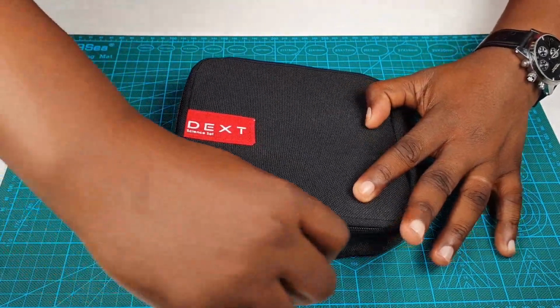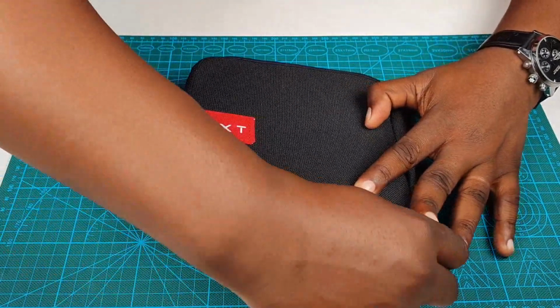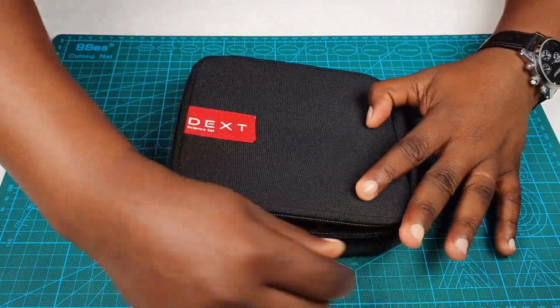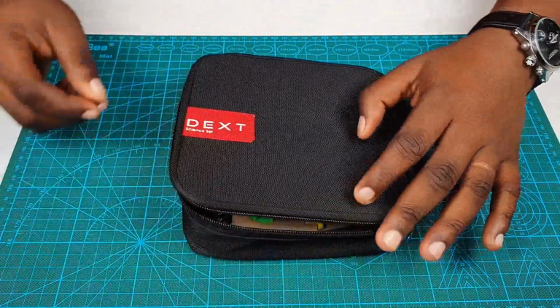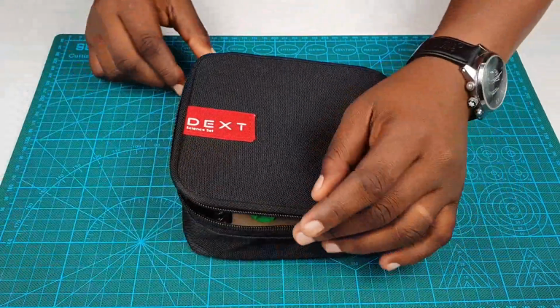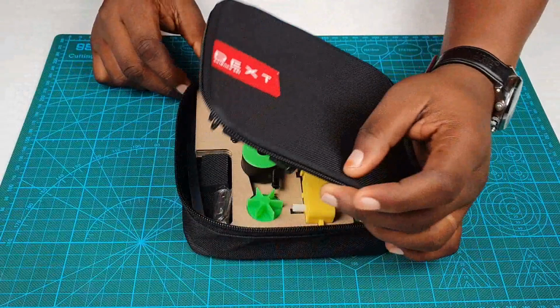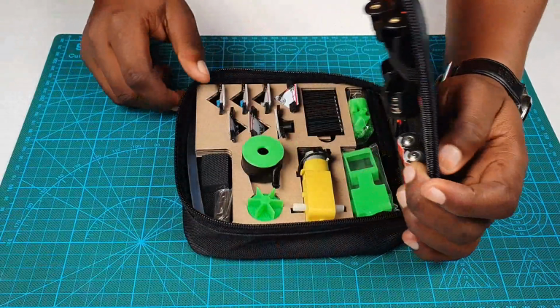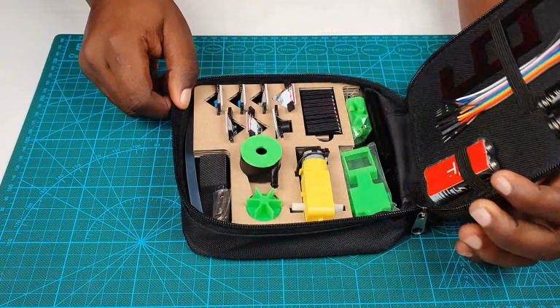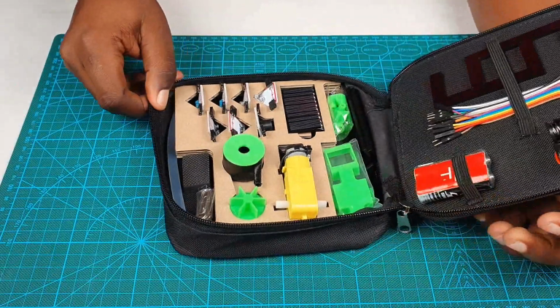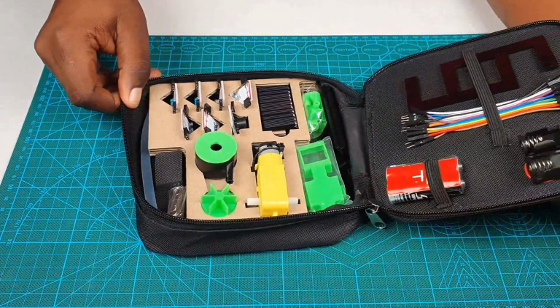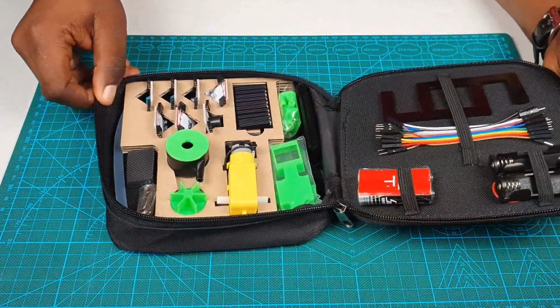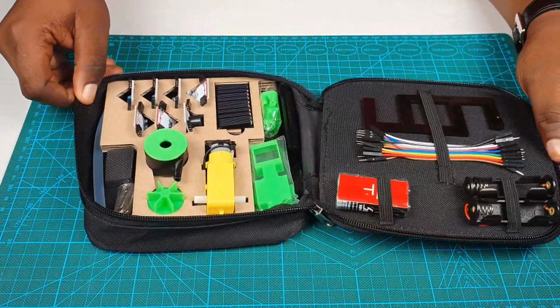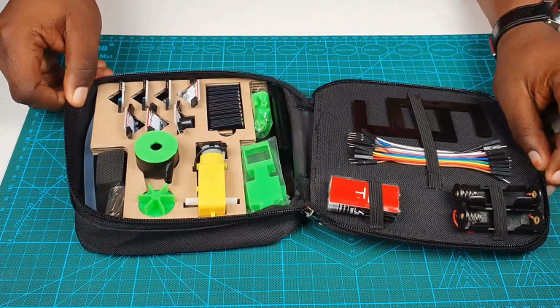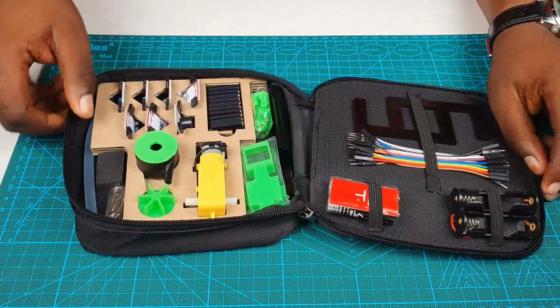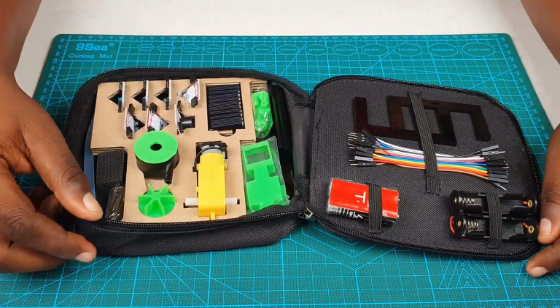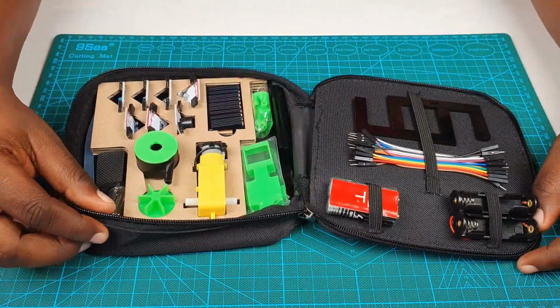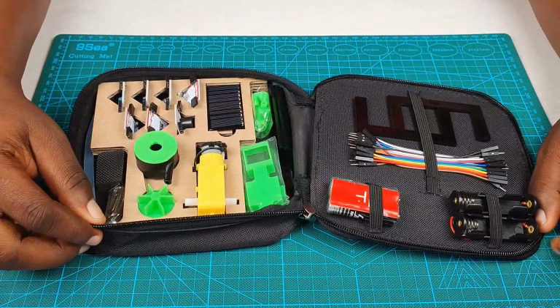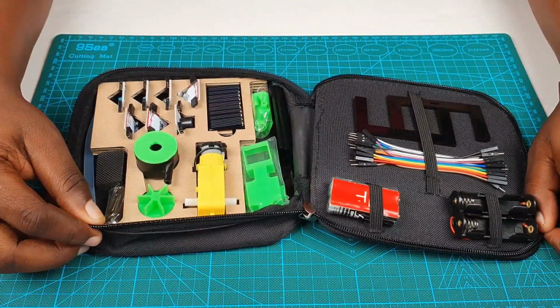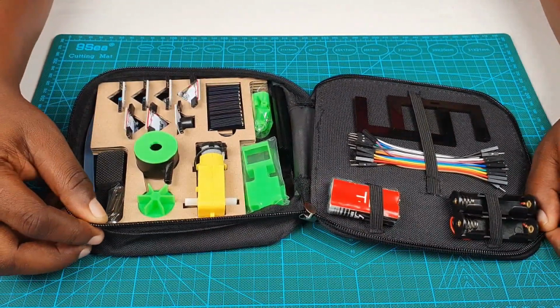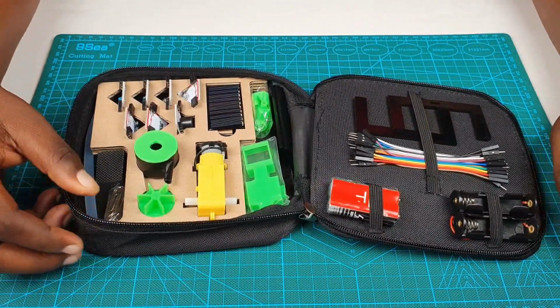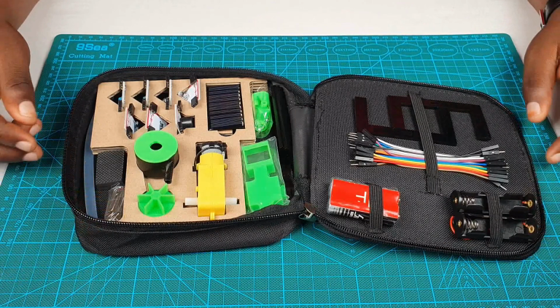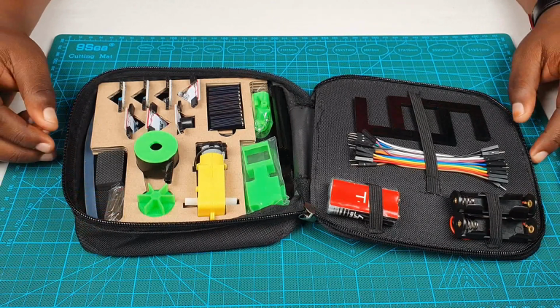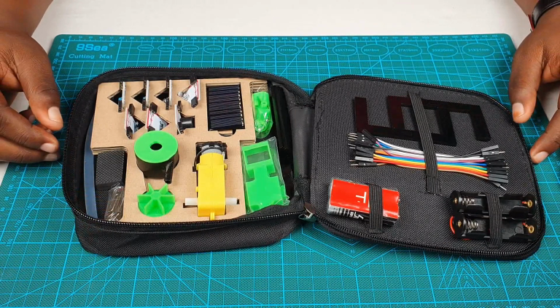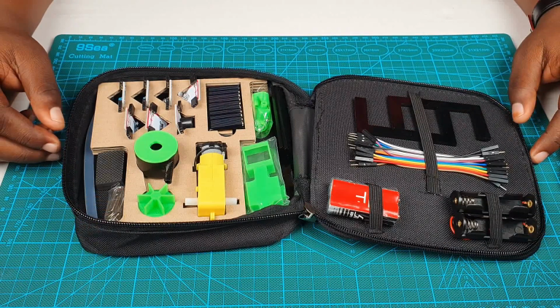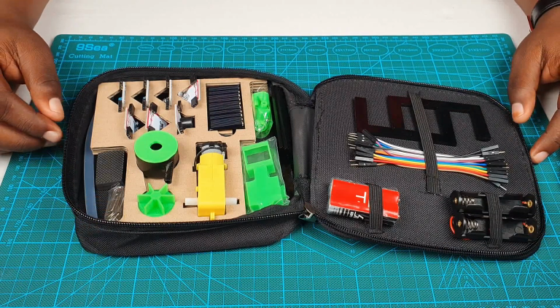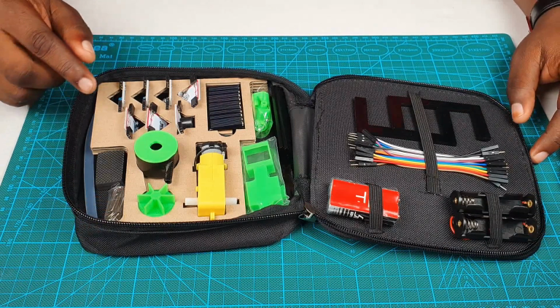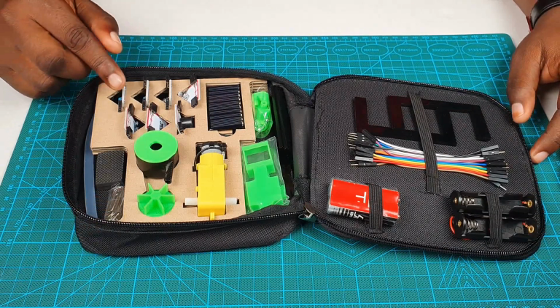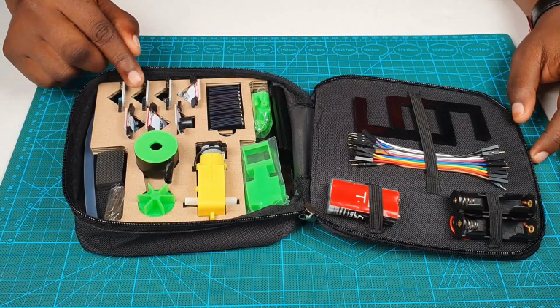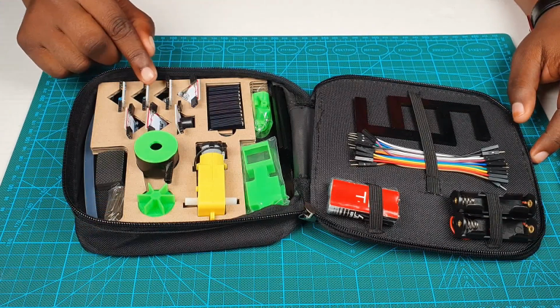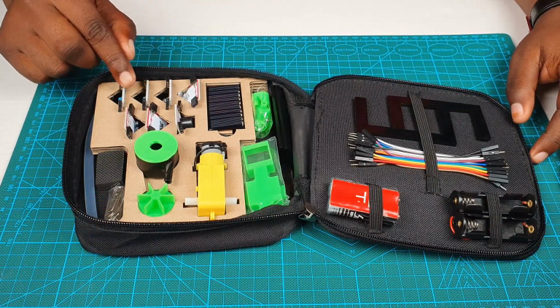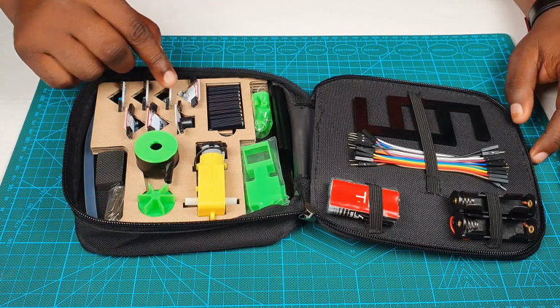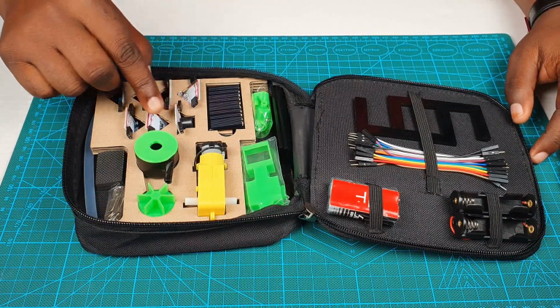So once you open your SignSet, you'd realize that there are quite a number of components inside there. And mainly the components are the electronic components. You can see here.